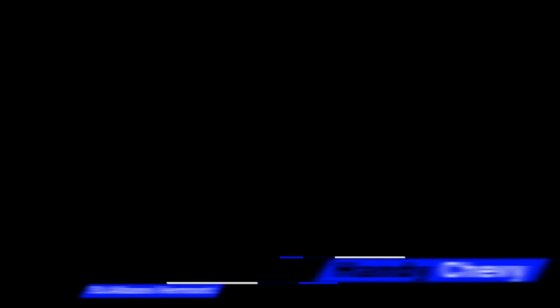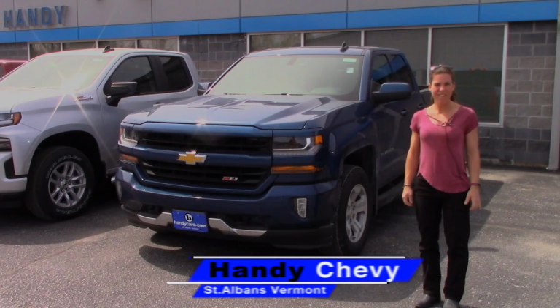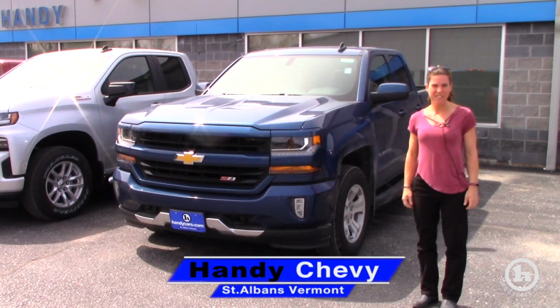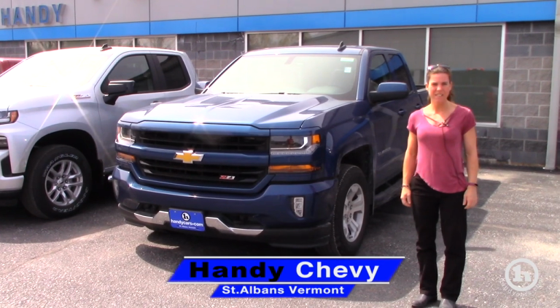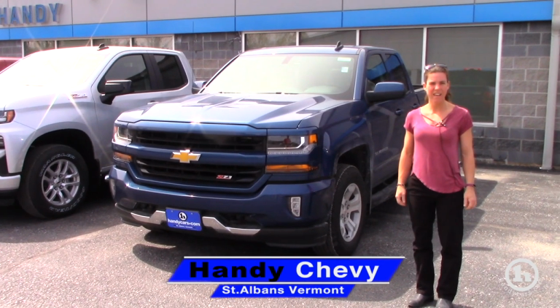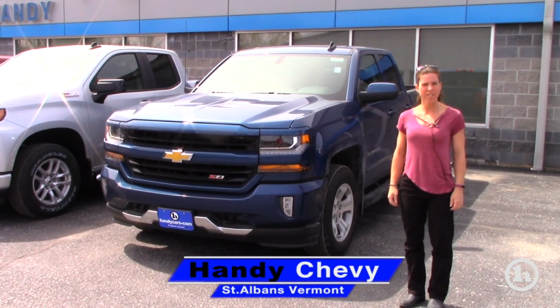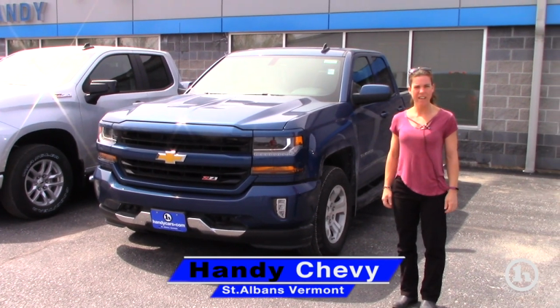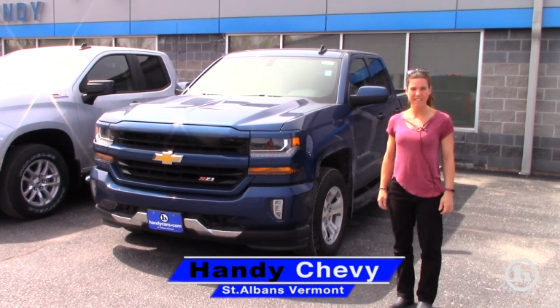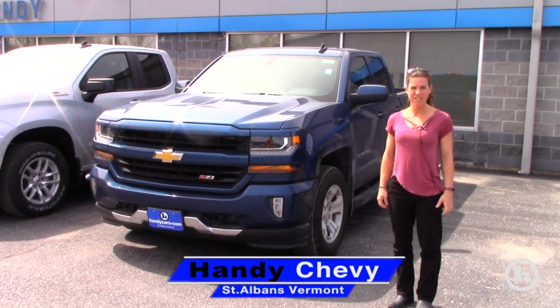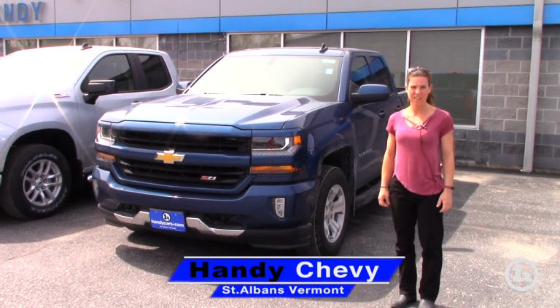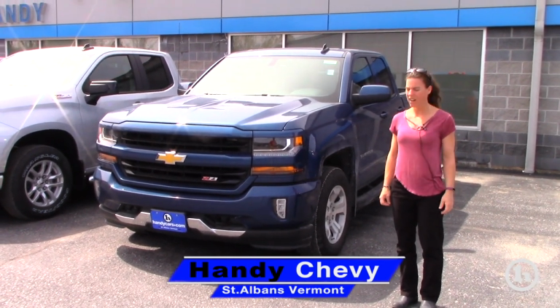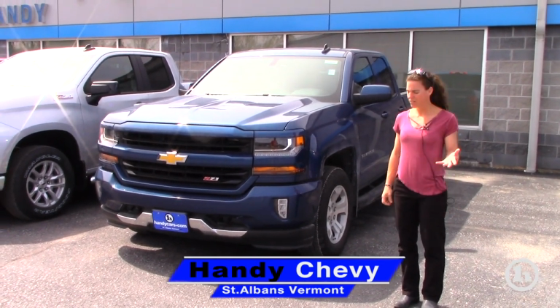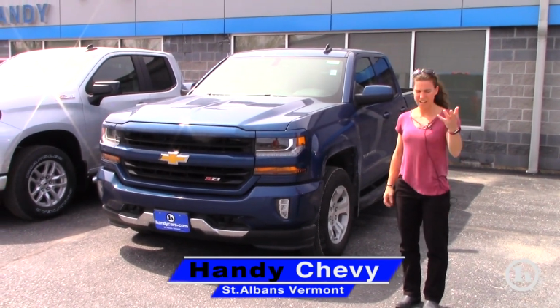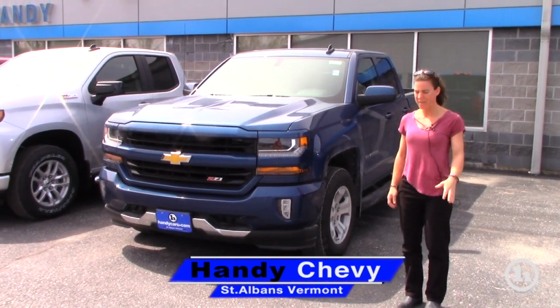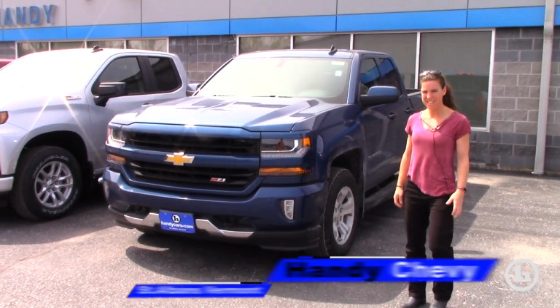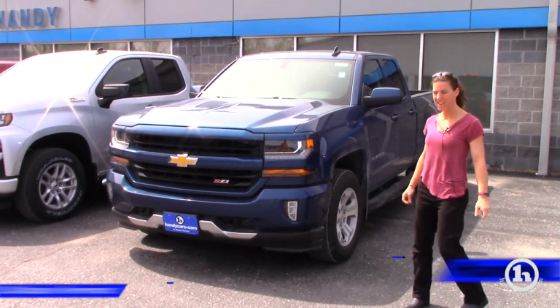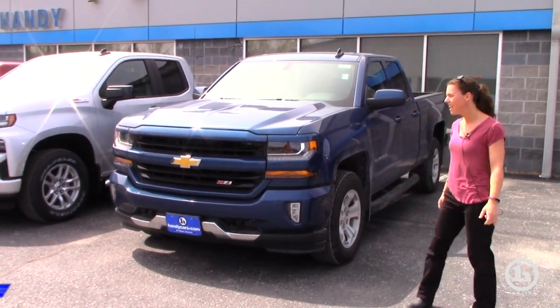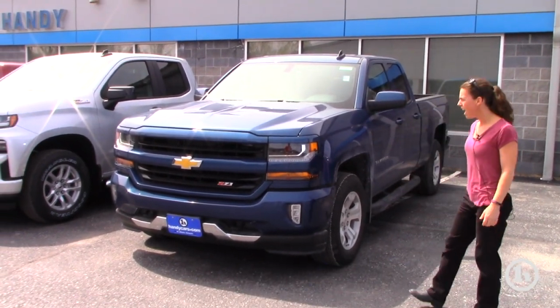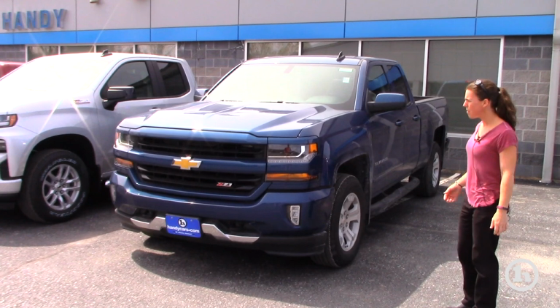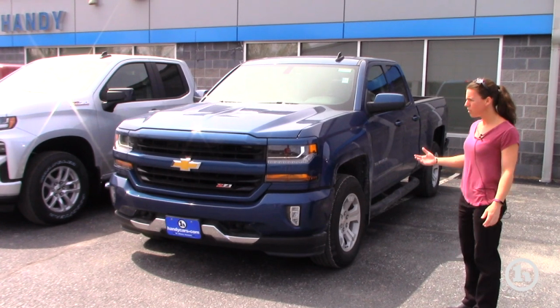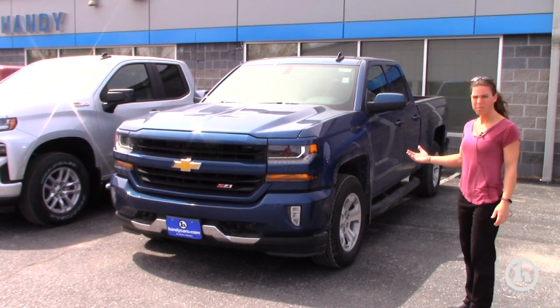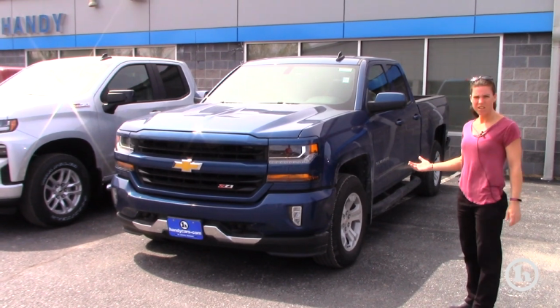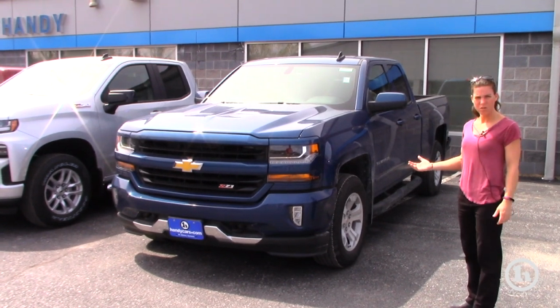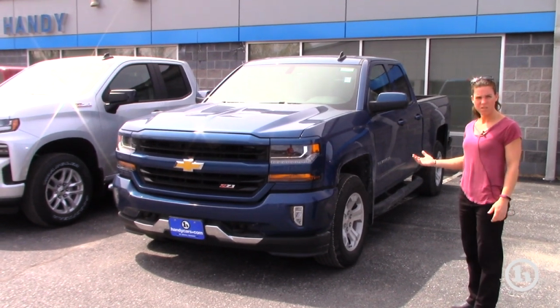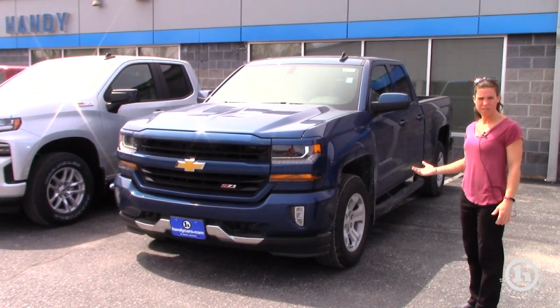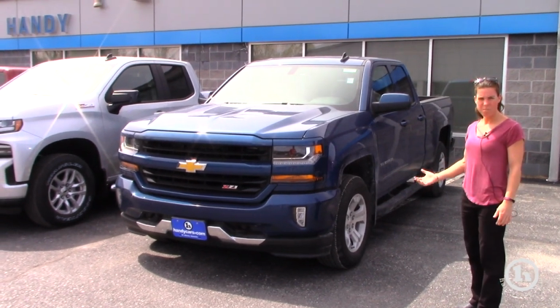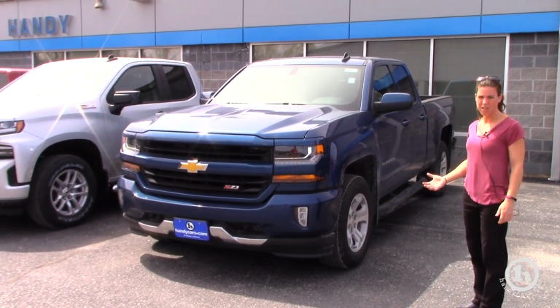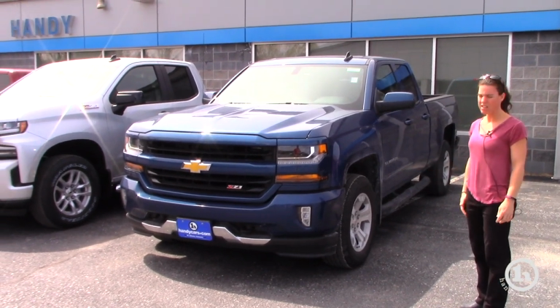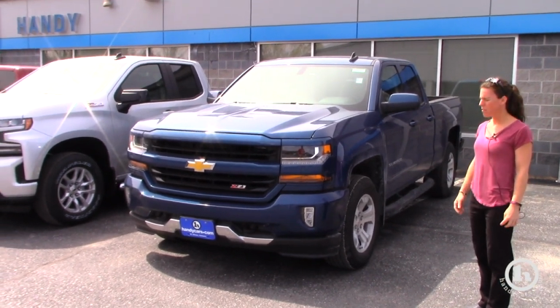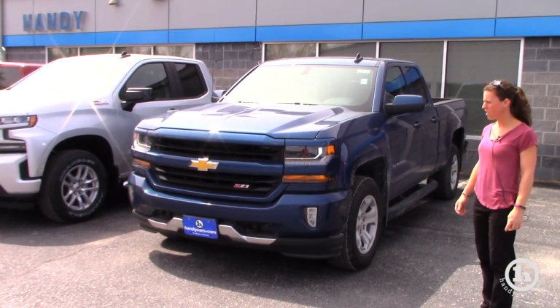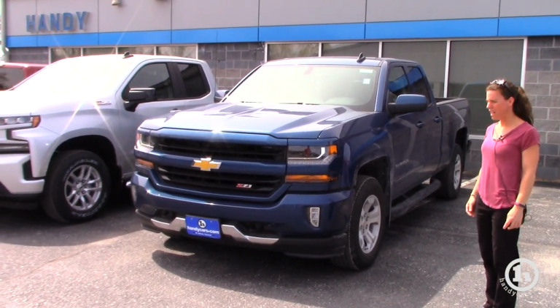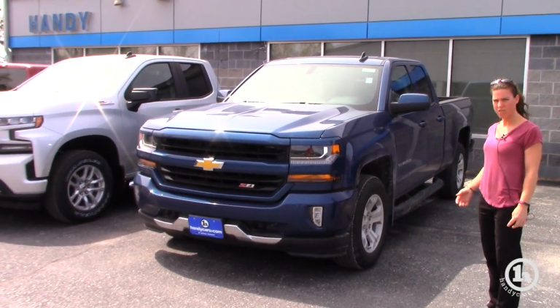Hi Kevin, it's Christina again over at Handy's in St. Albans. I've pulled up the two different models that you had asked for.